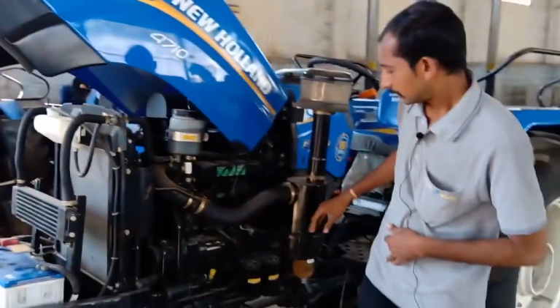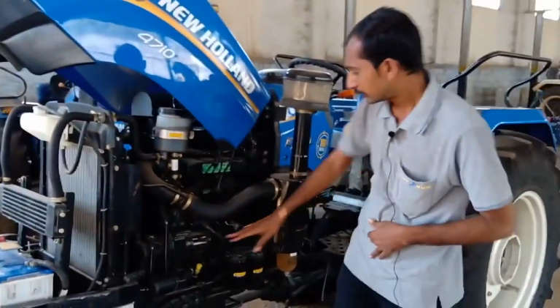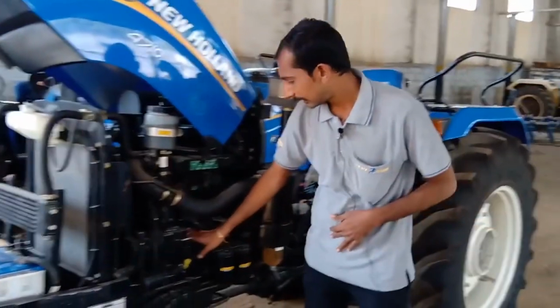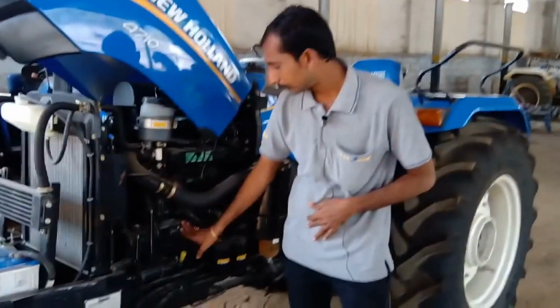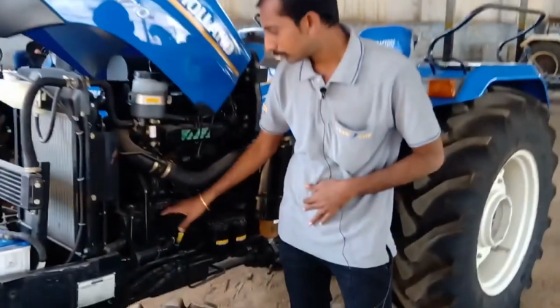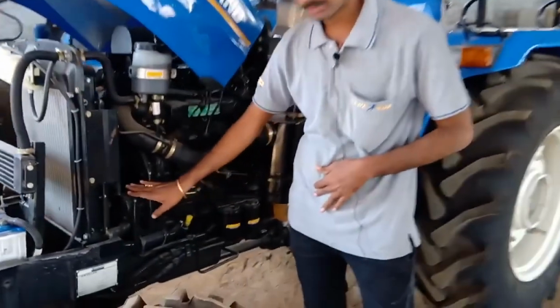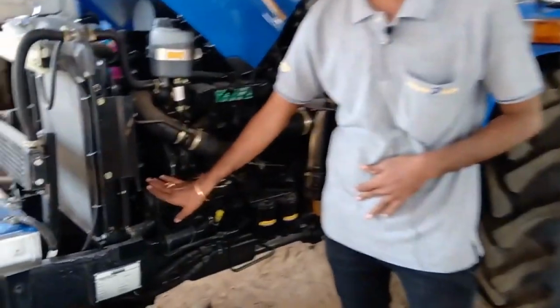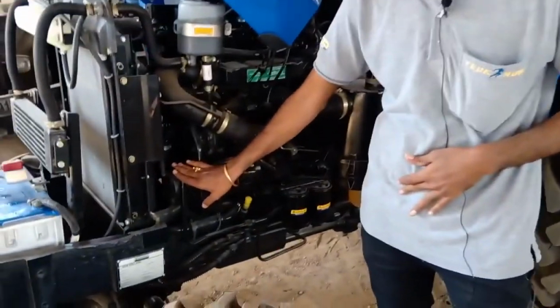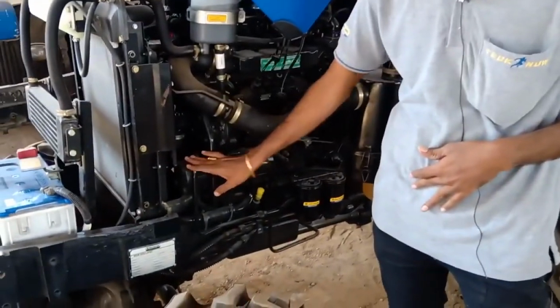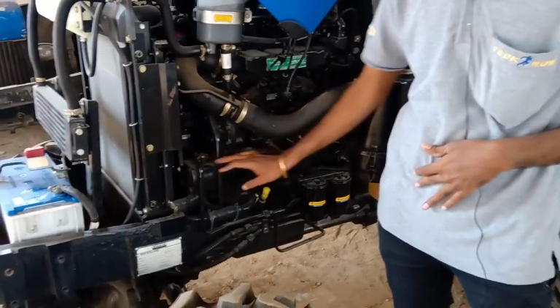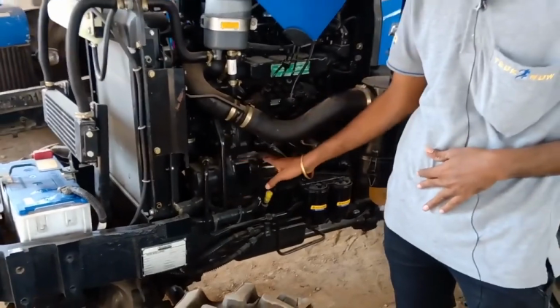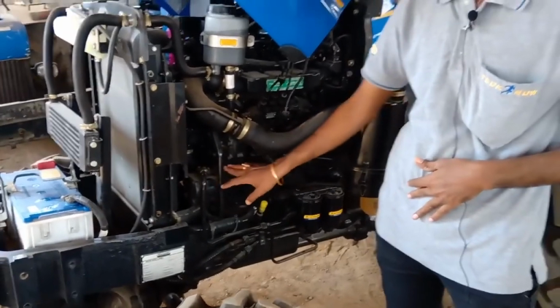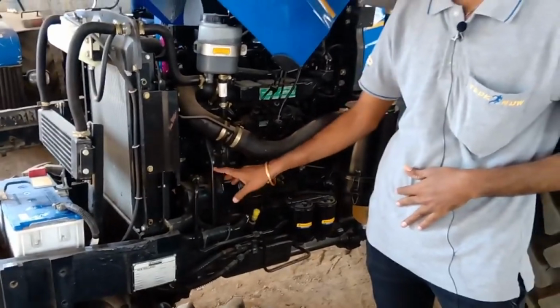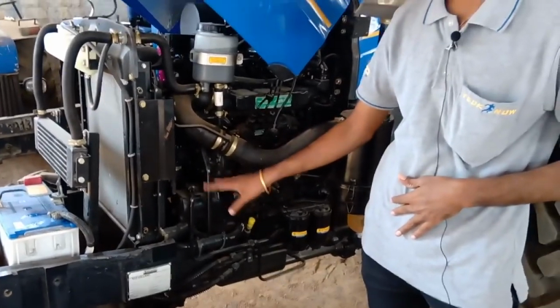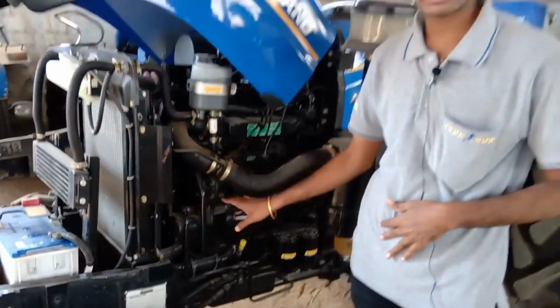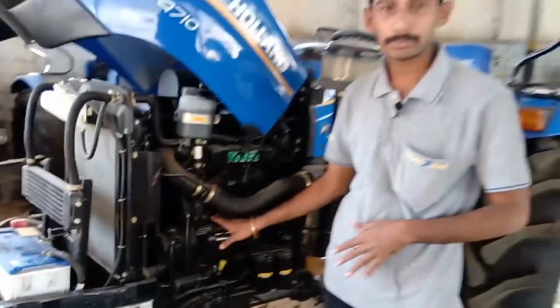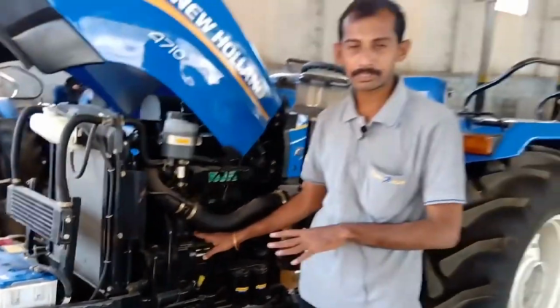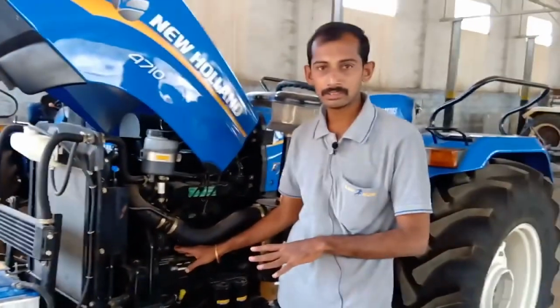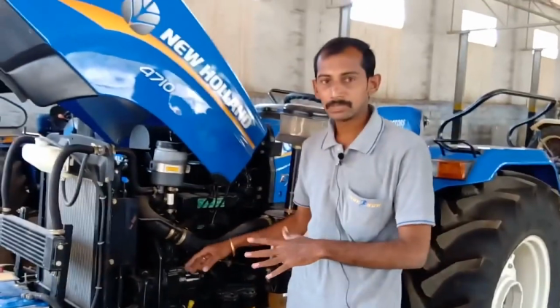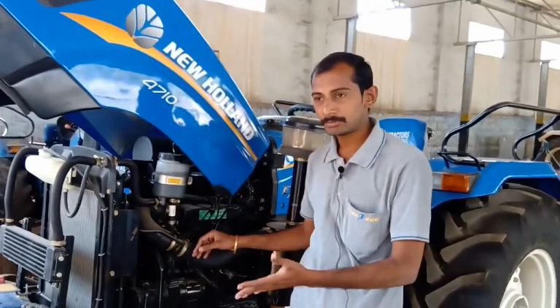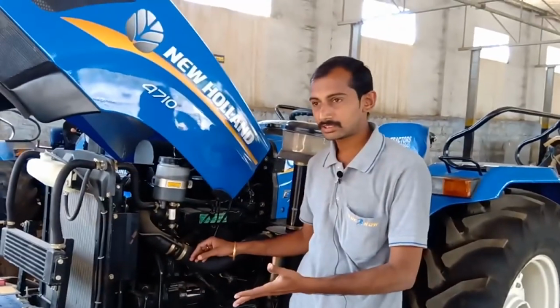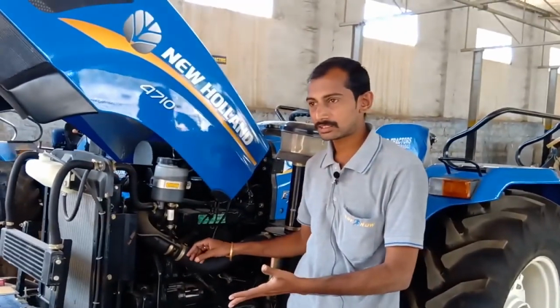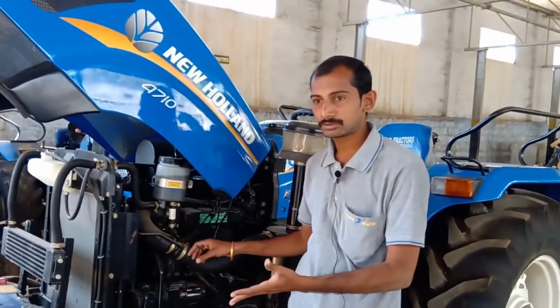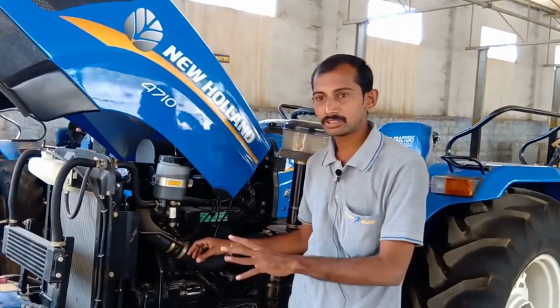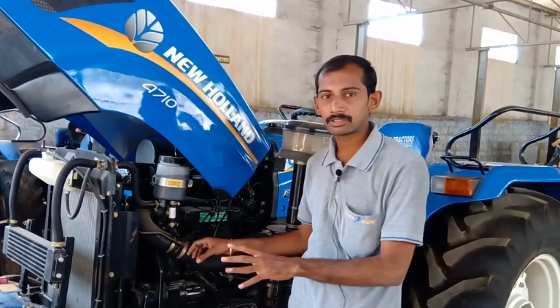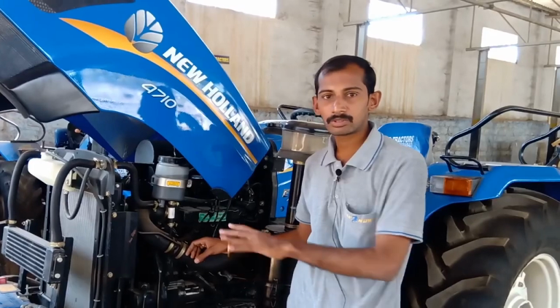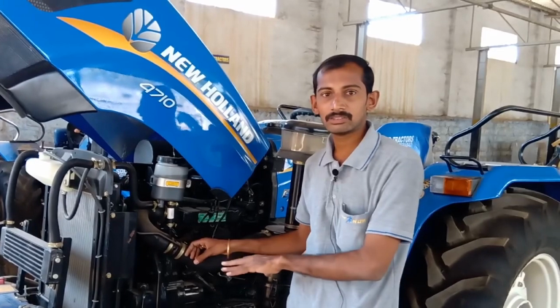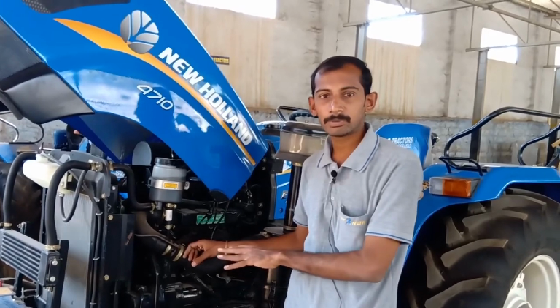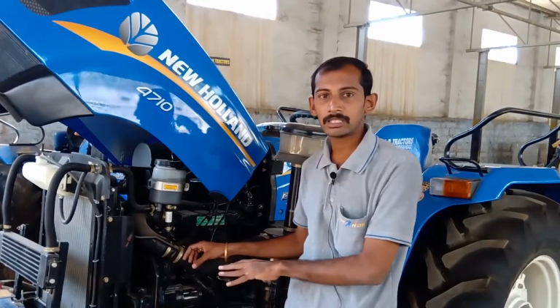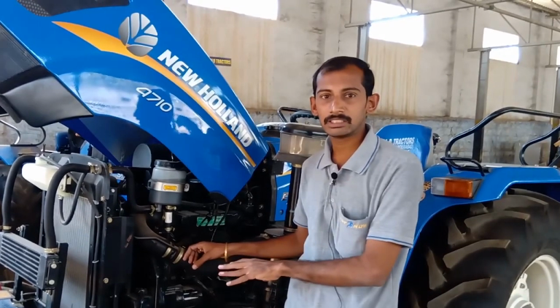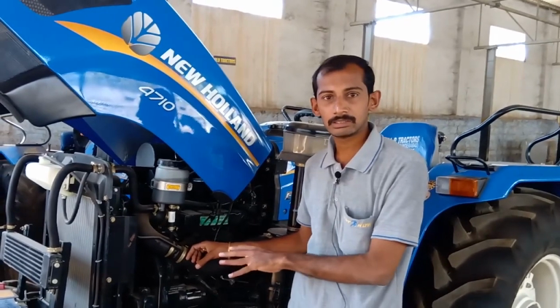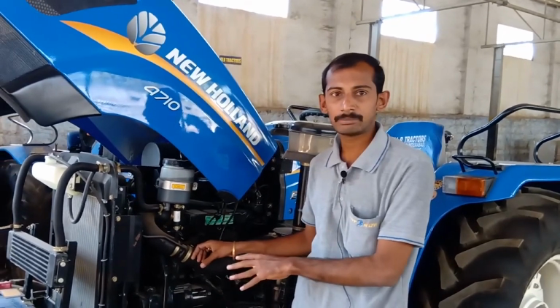This is a hydraulic pump and a steering pump. This is a separate pump. It is used to replace the pump.